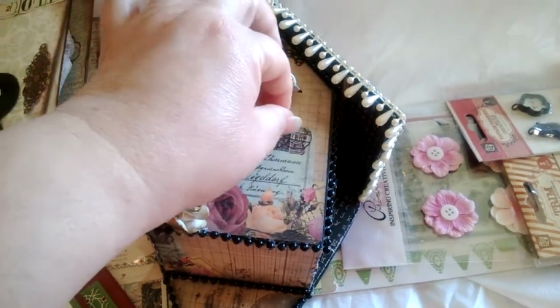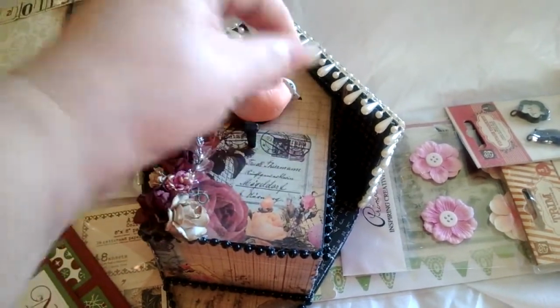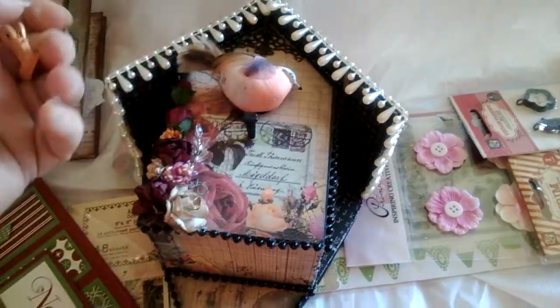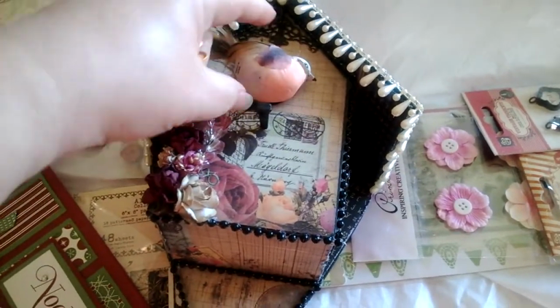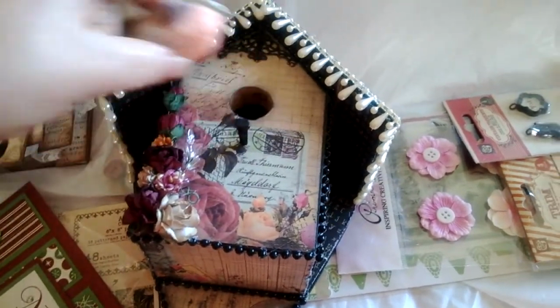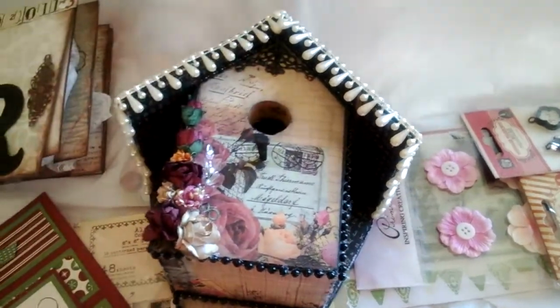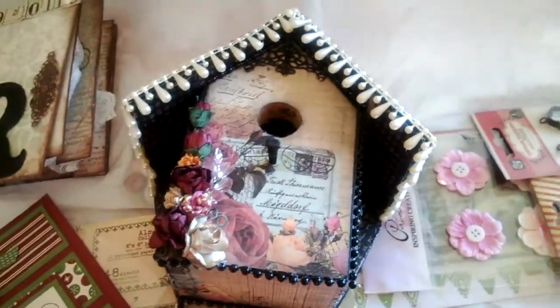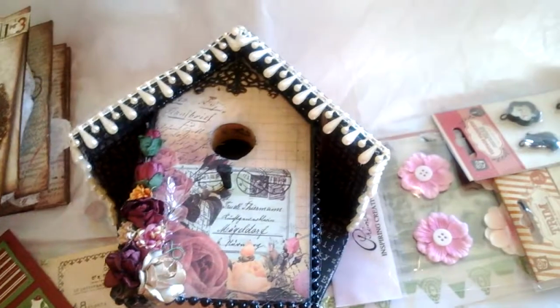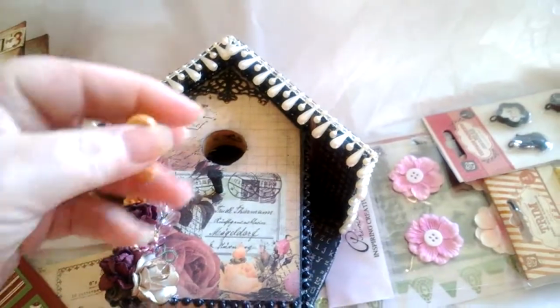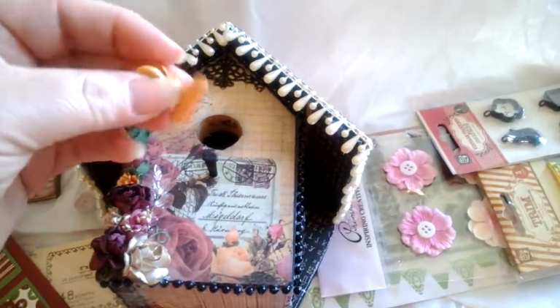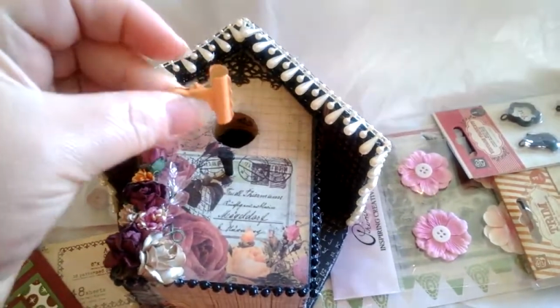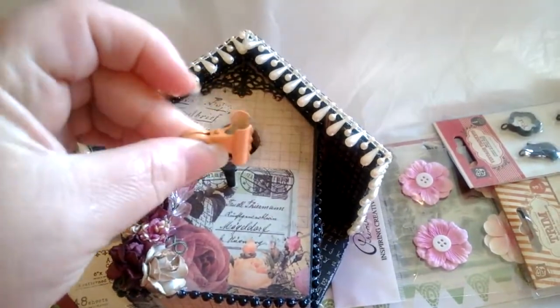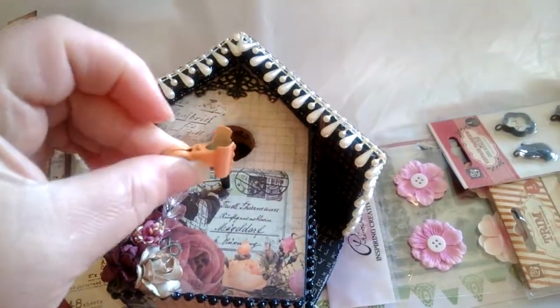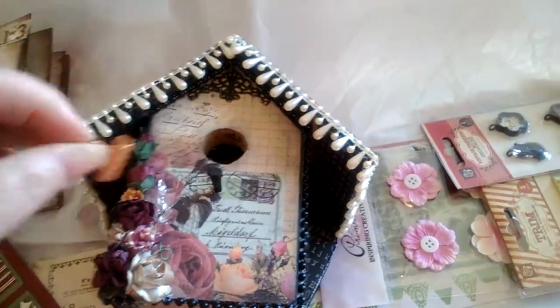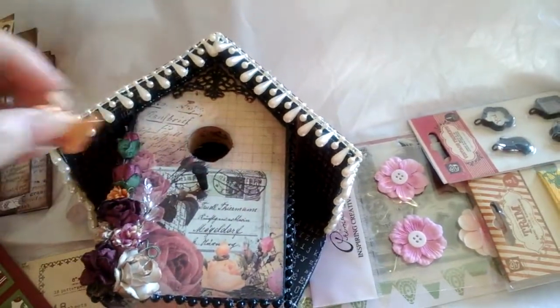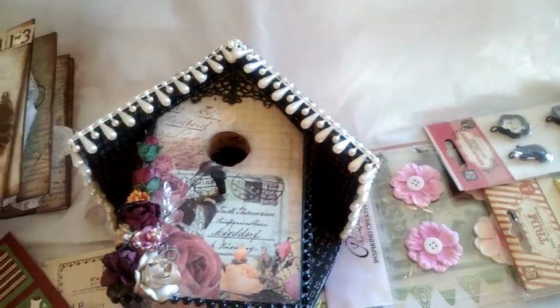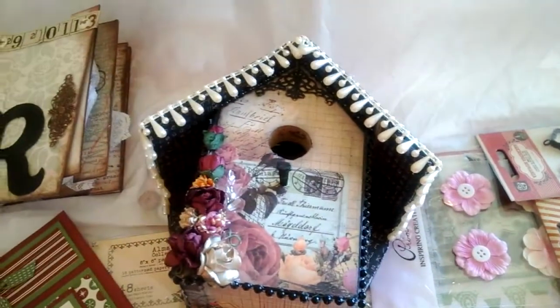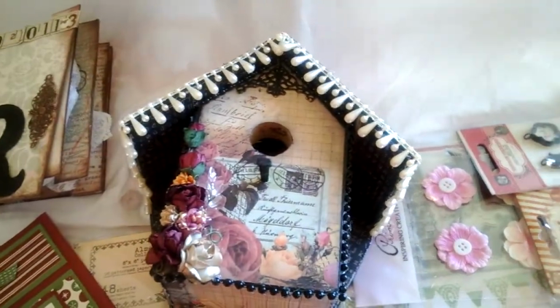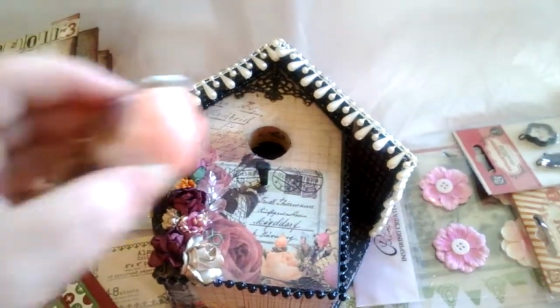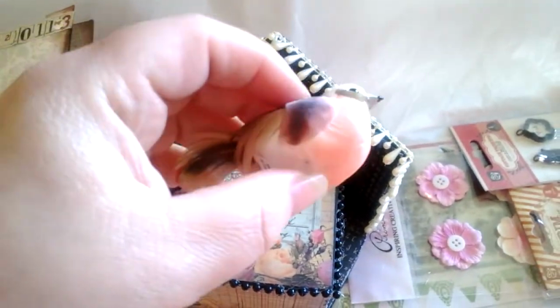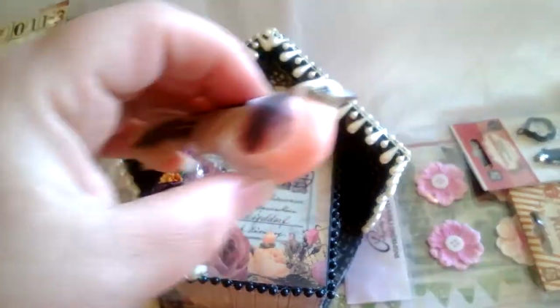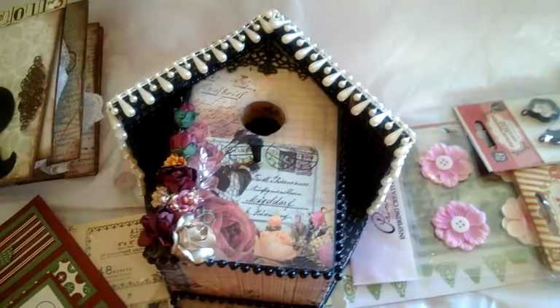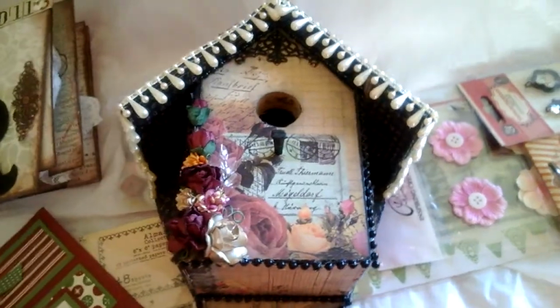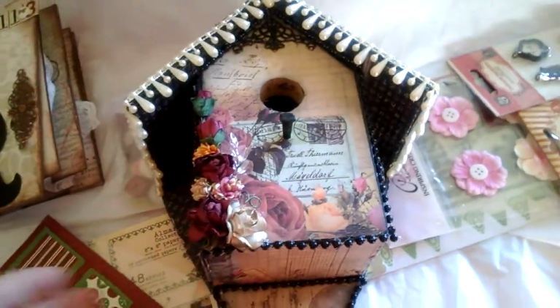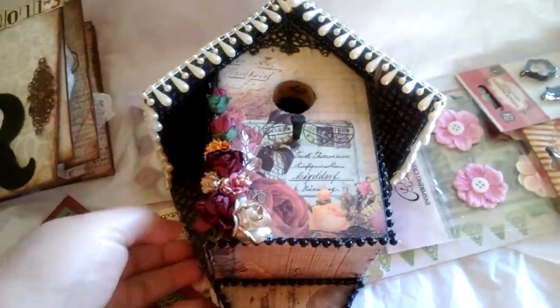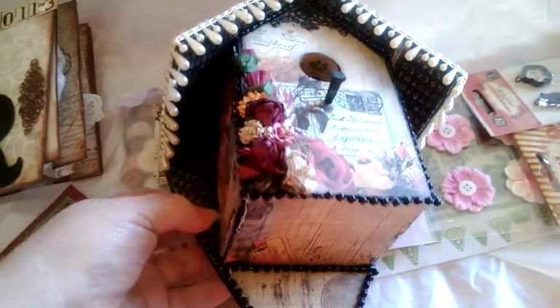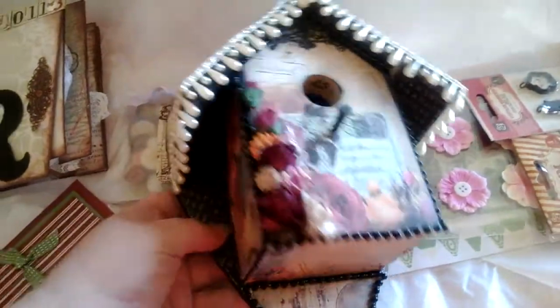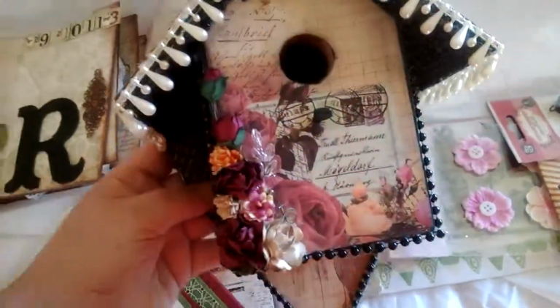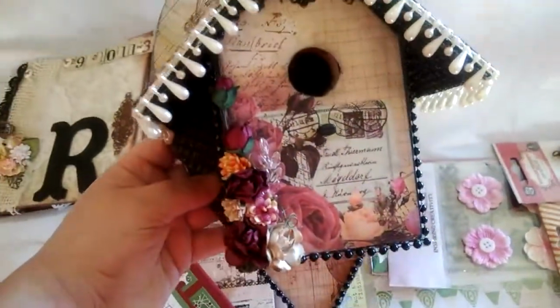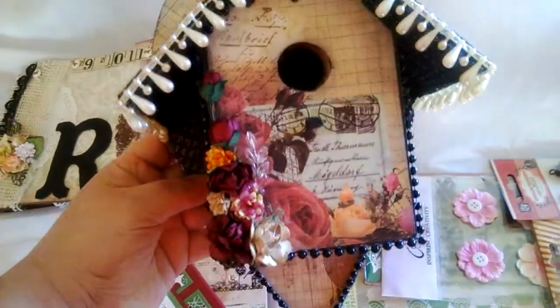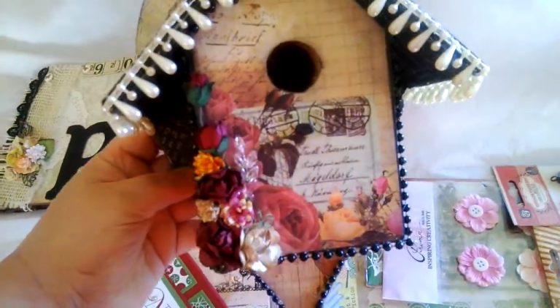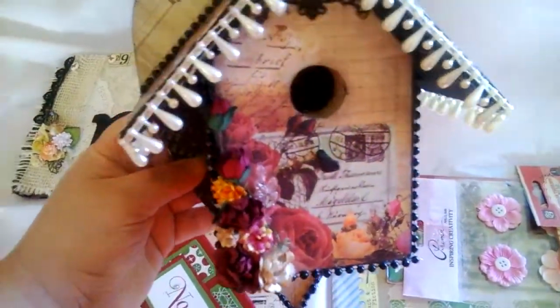I just broke it — I'll glue that back. She could remove it with this clip; the bird is just sitting on it. Sorry about that, Rosie, but I'll fix it before I send it to you.